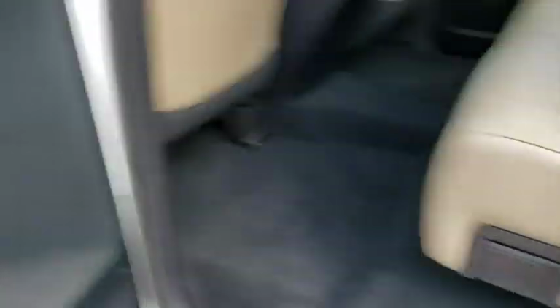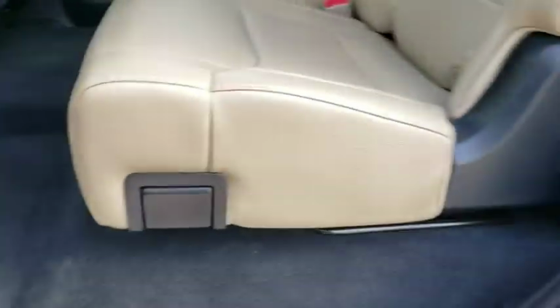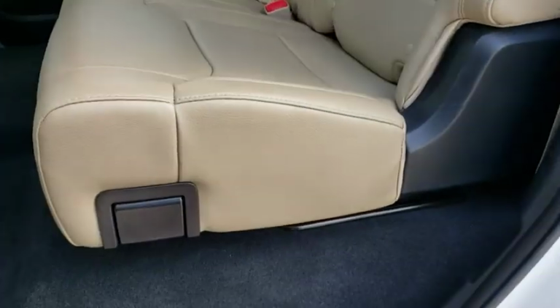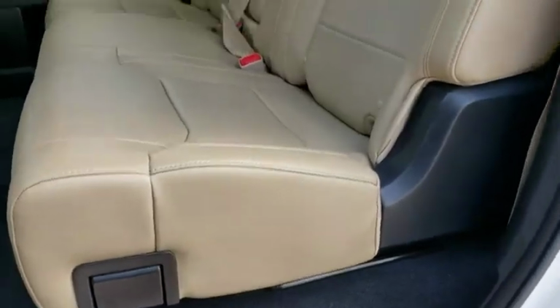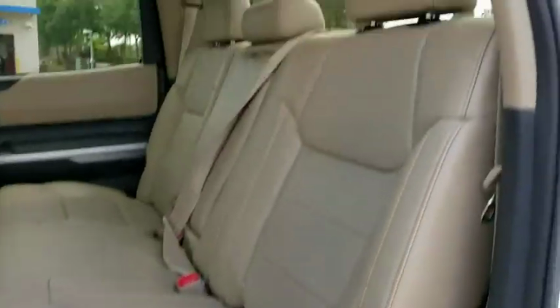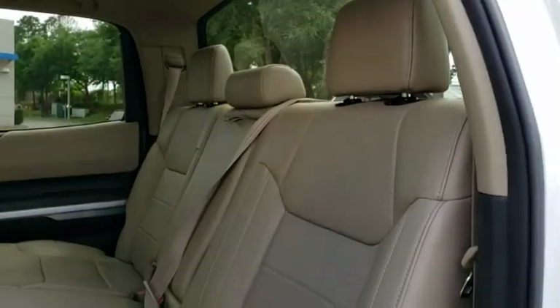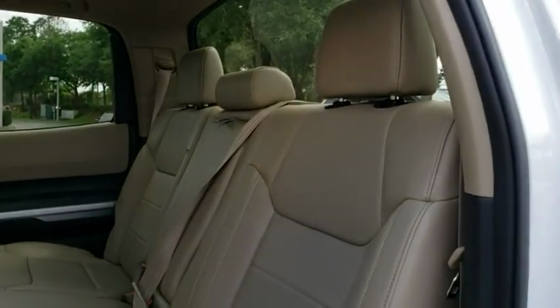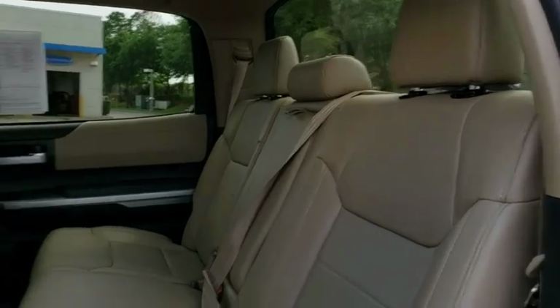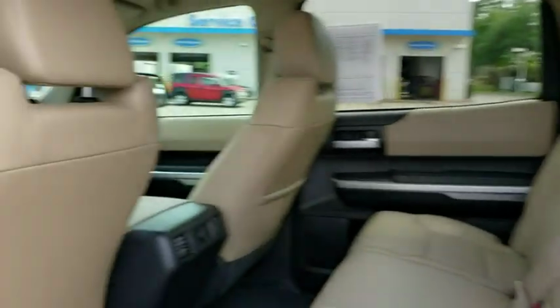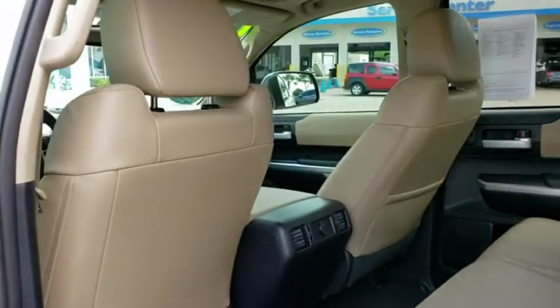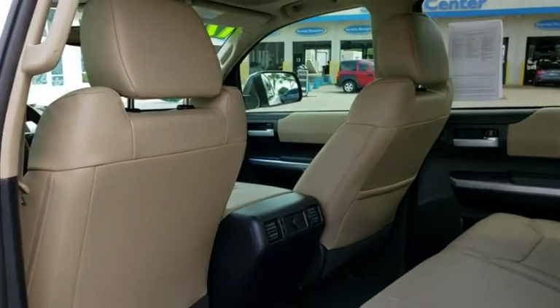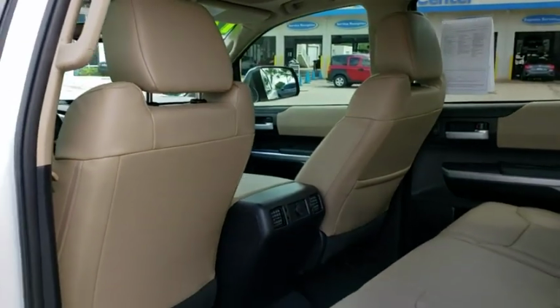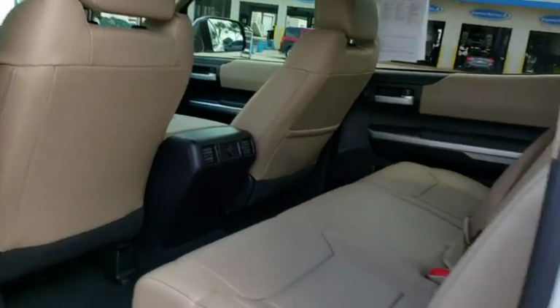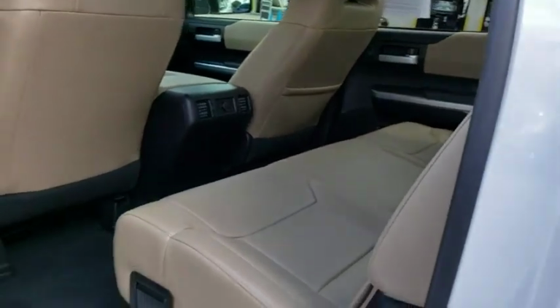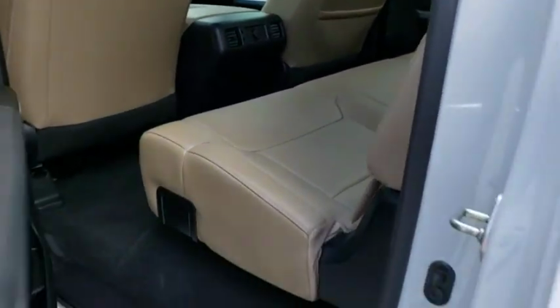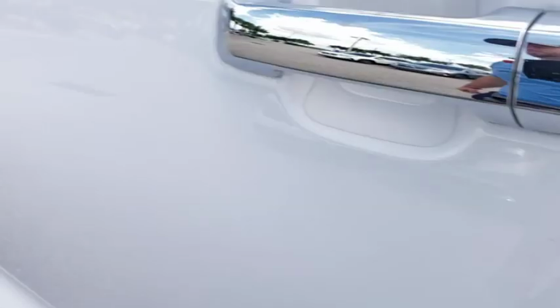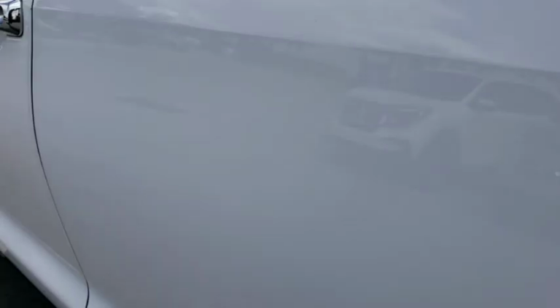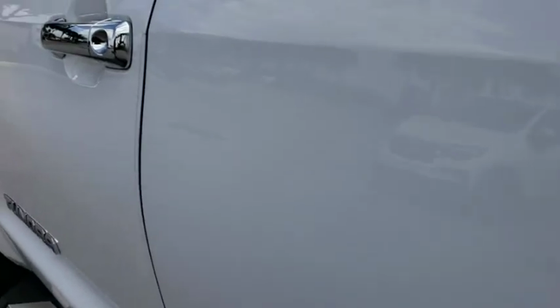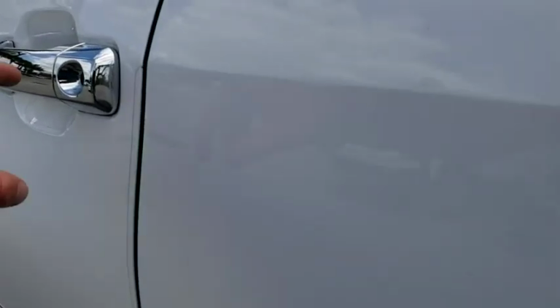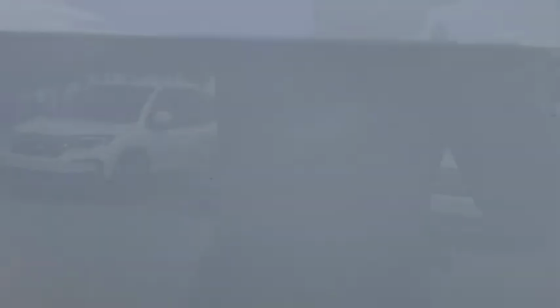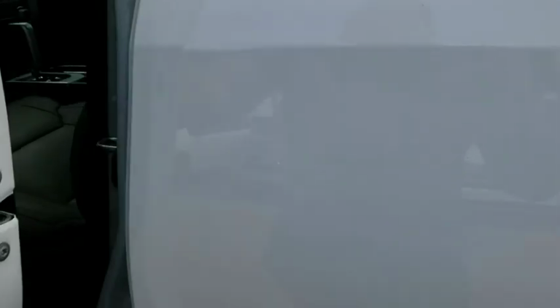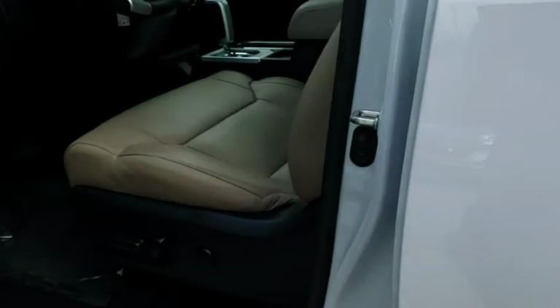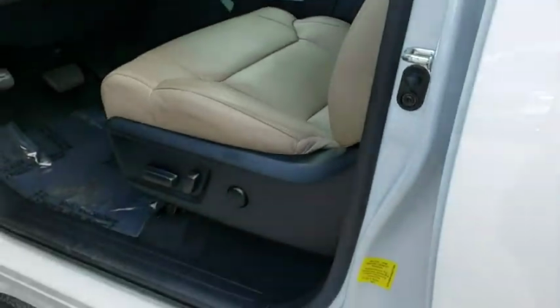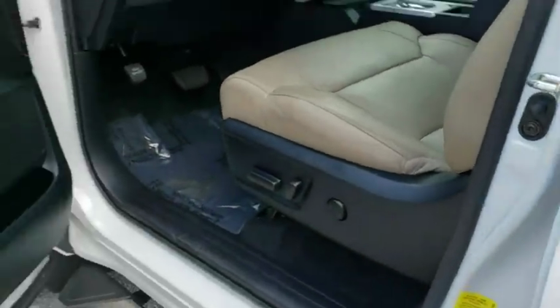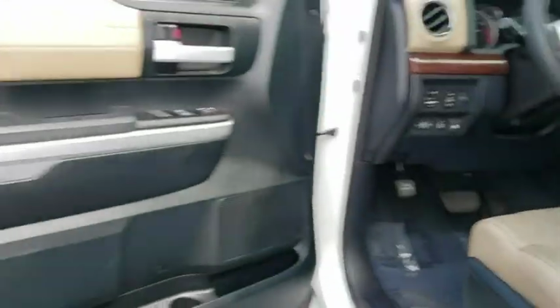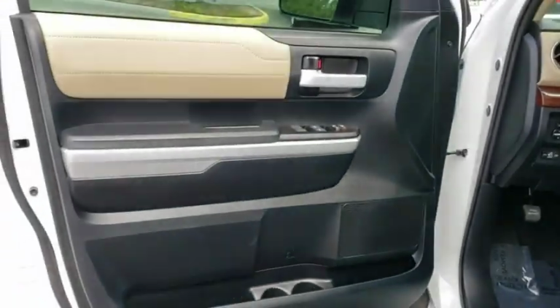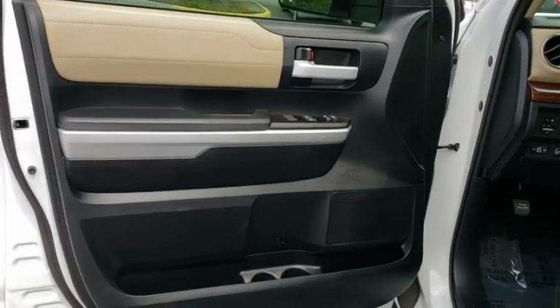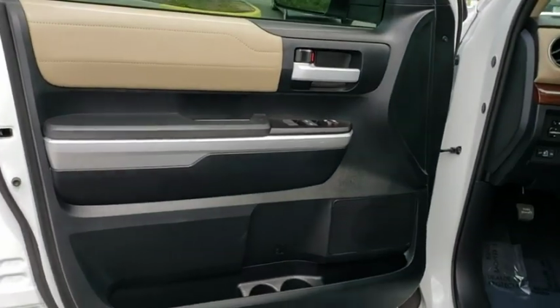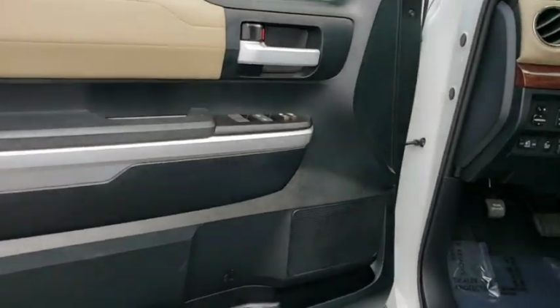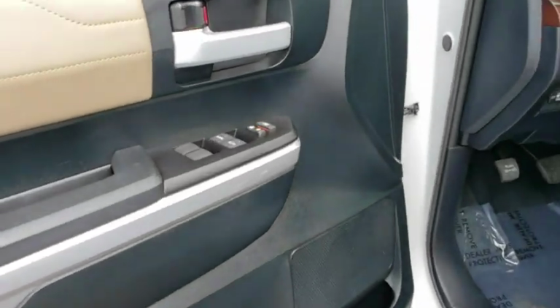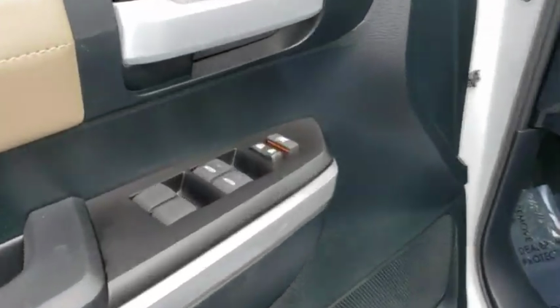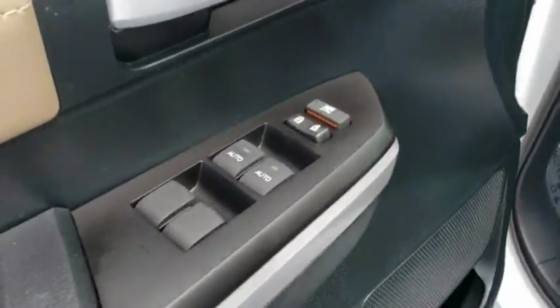Bluetooth, leather-wrapped steering wheel, power steering, adjustable steering wheel, cruise control, auto-dimming rear view mirror, floor mats, aluminum wheels, four-wheel disc brakes, and premium sound system.